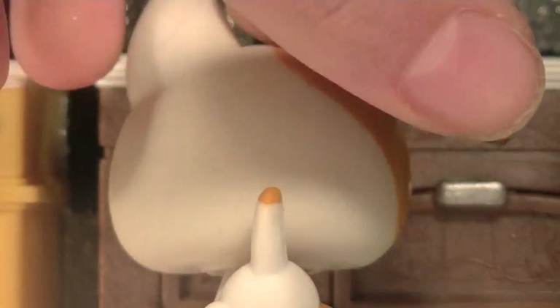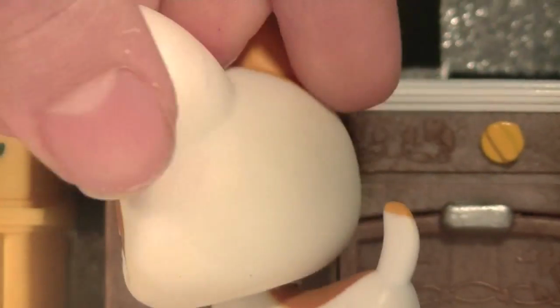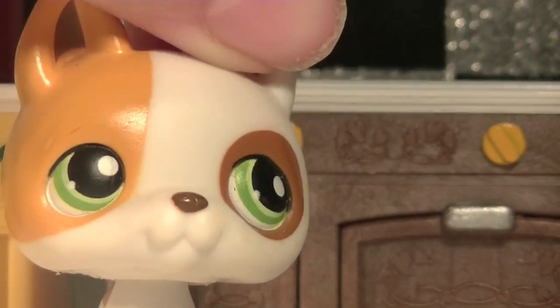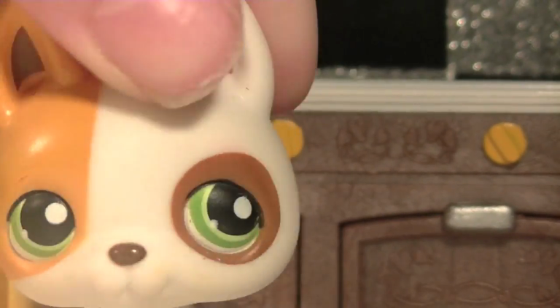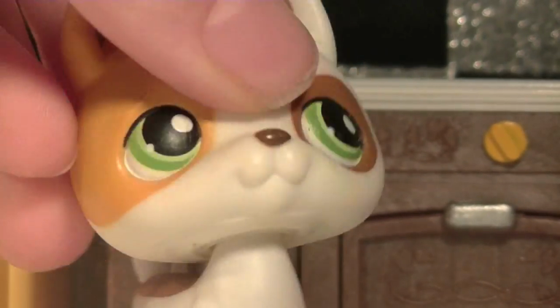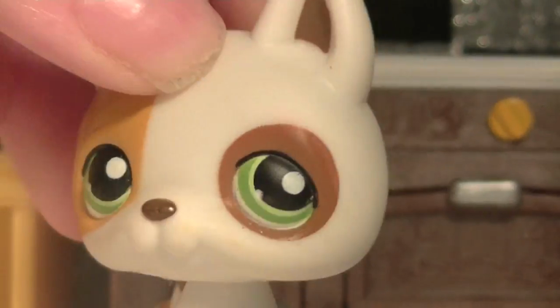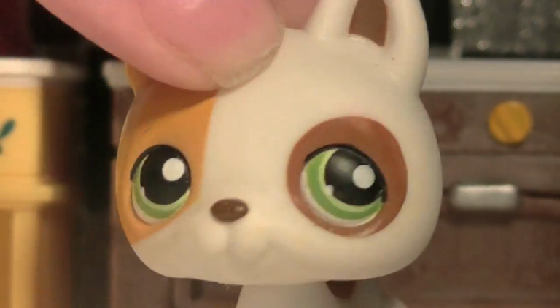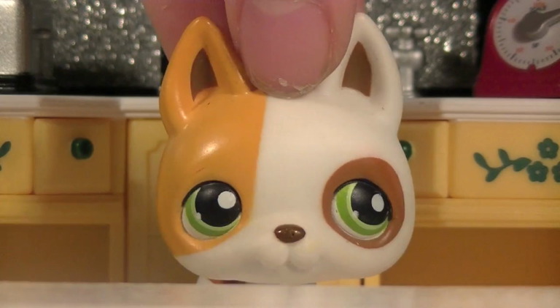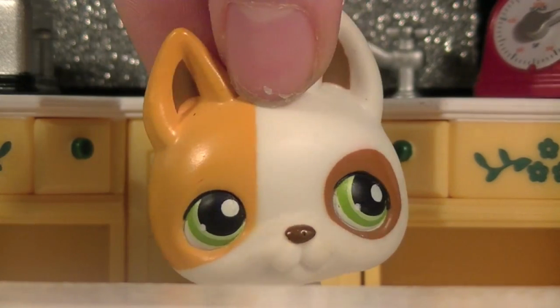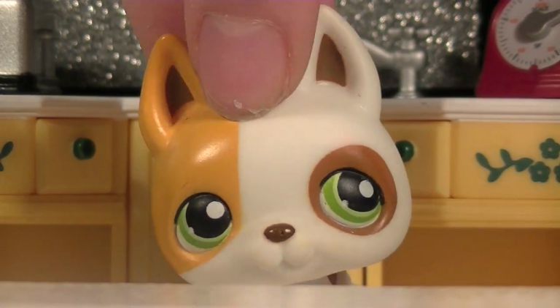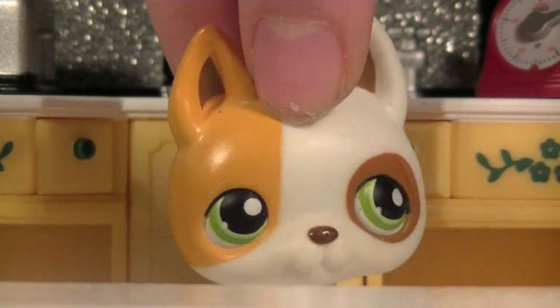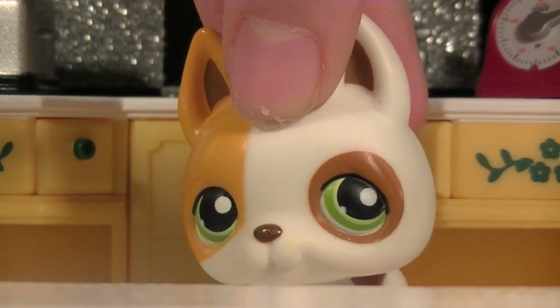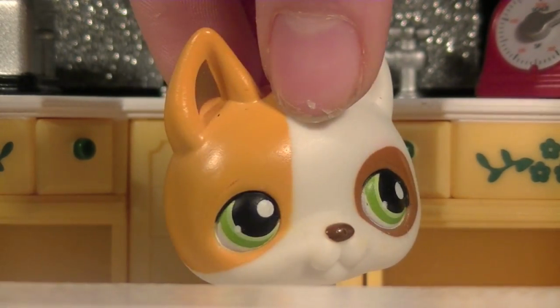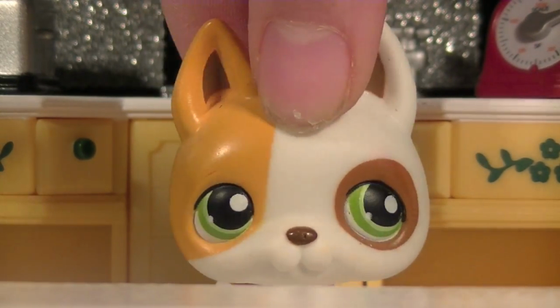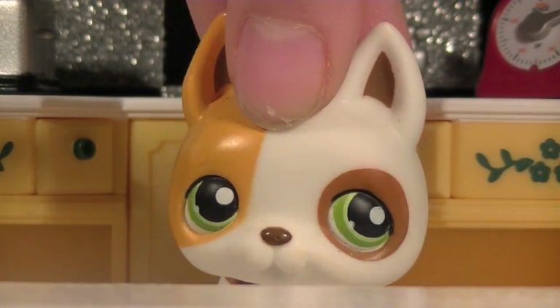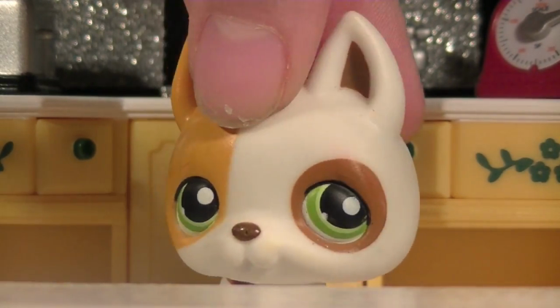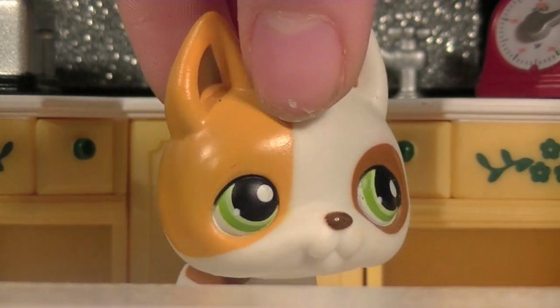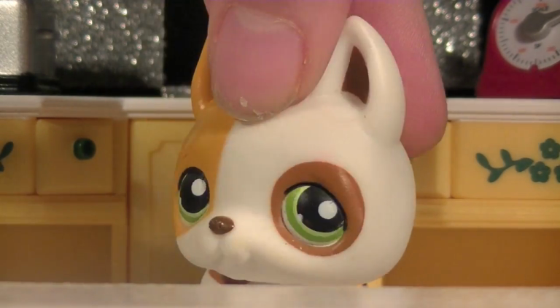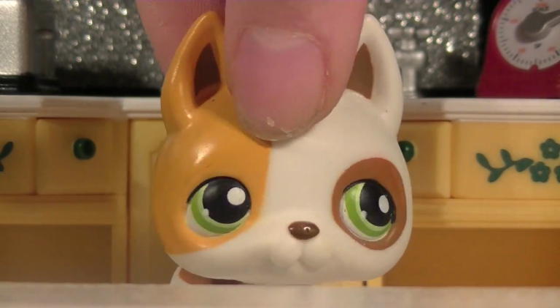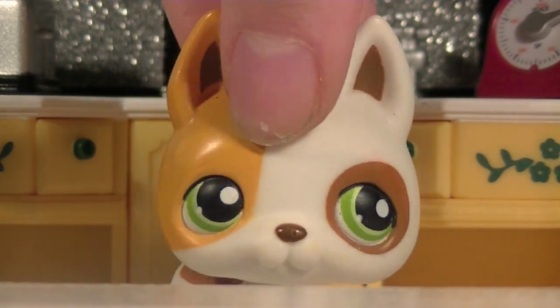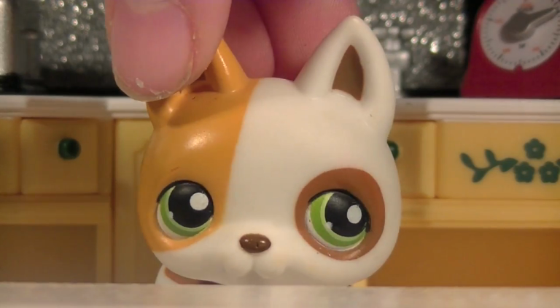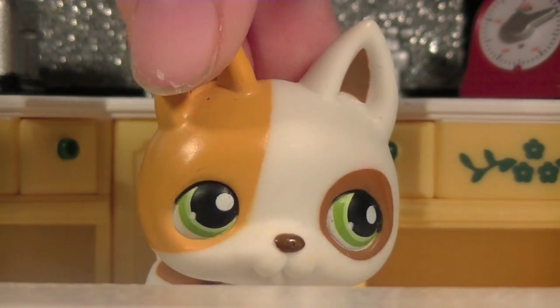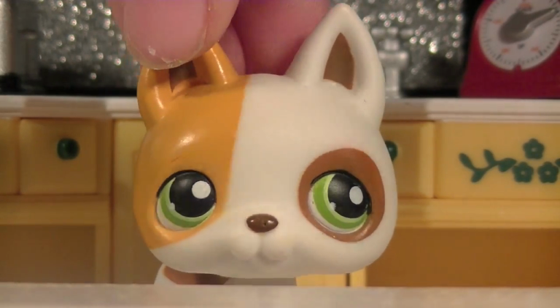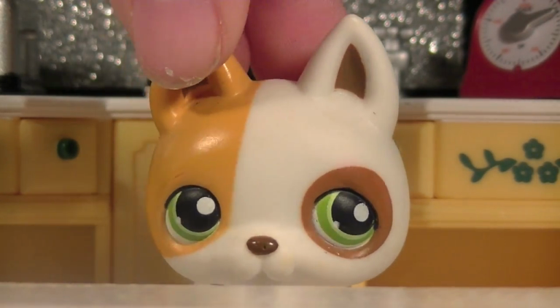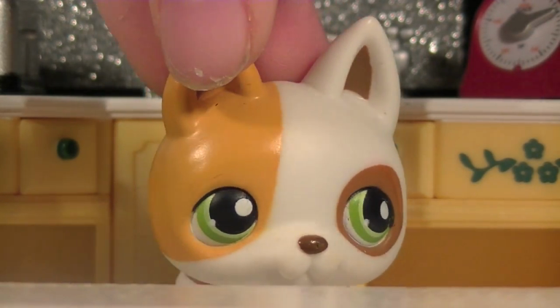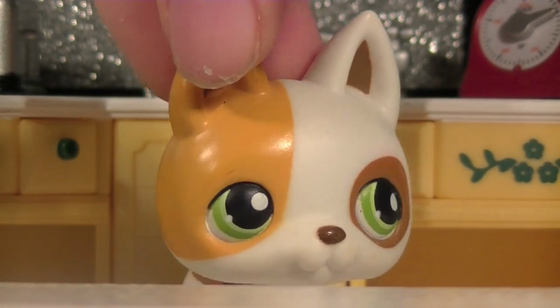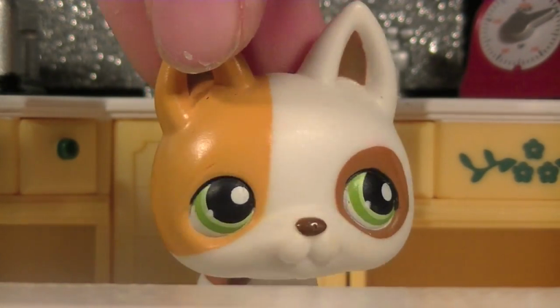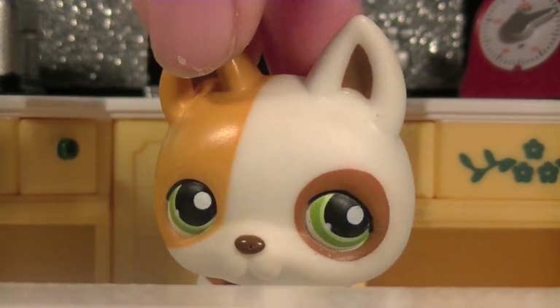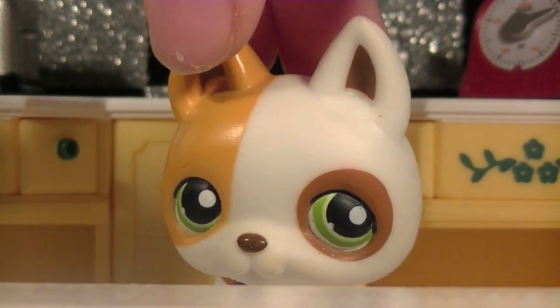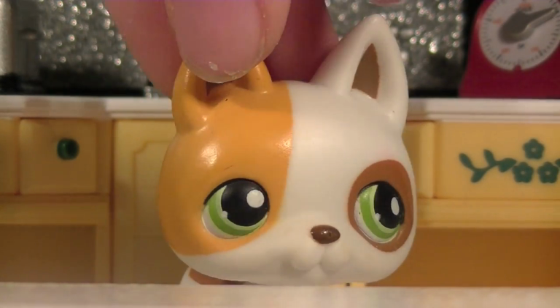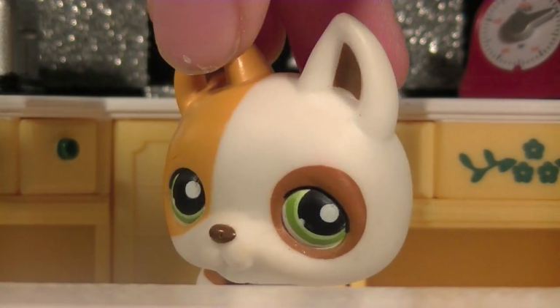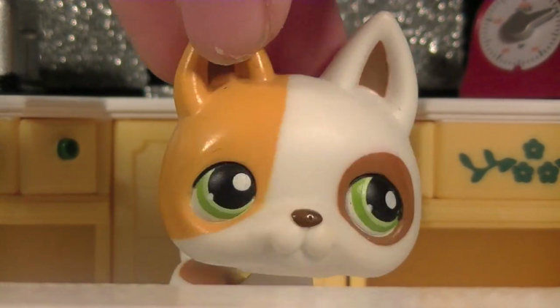It smells delicious! Now that we wait for the food to cook, we need this special ingredient. I think everyone has a bag of babies laying around, so grab some!